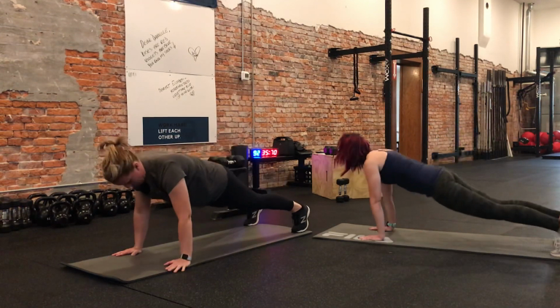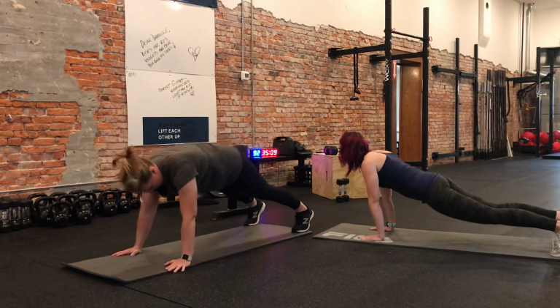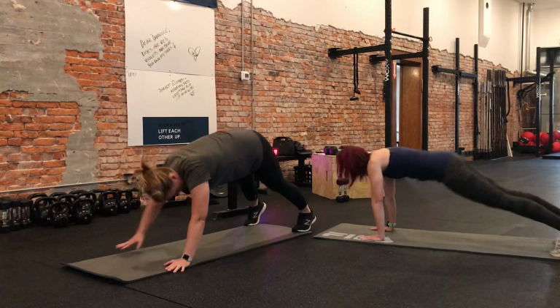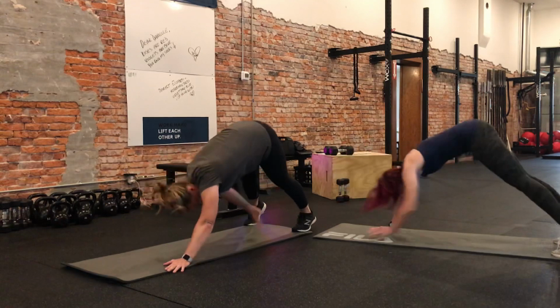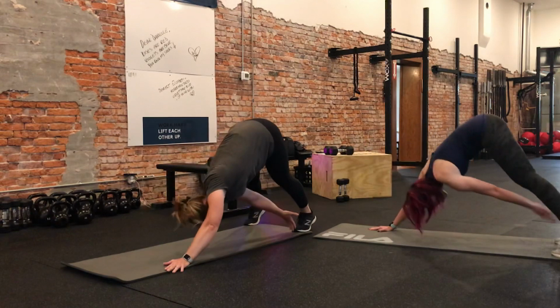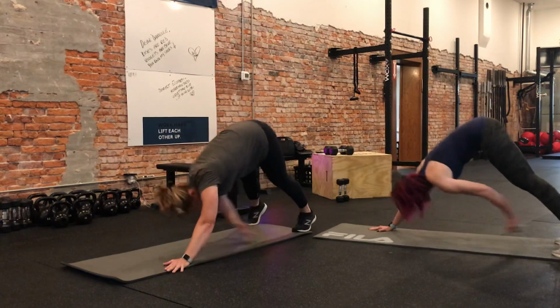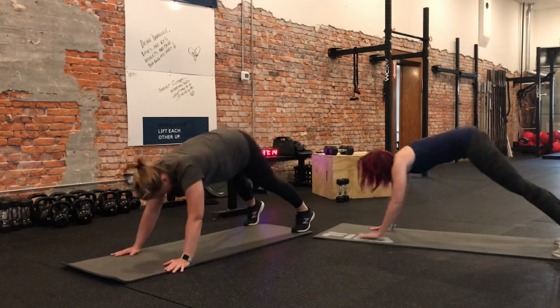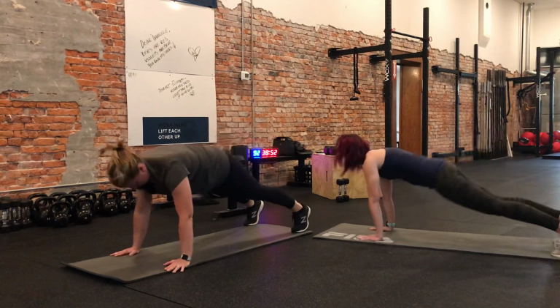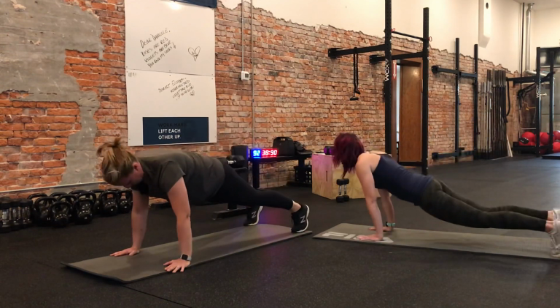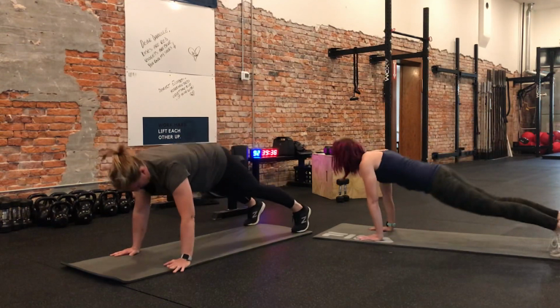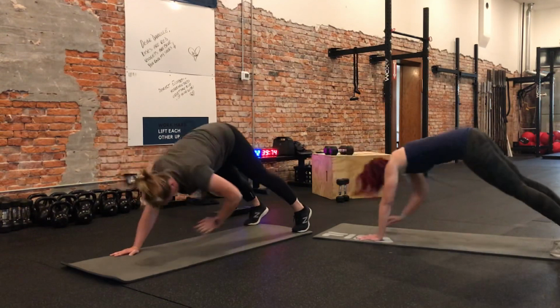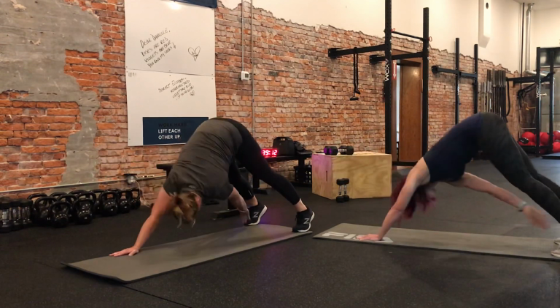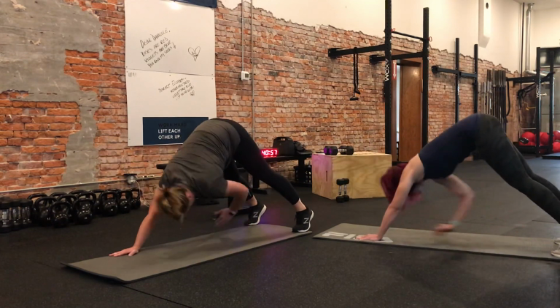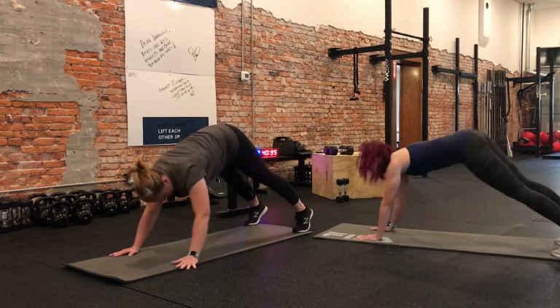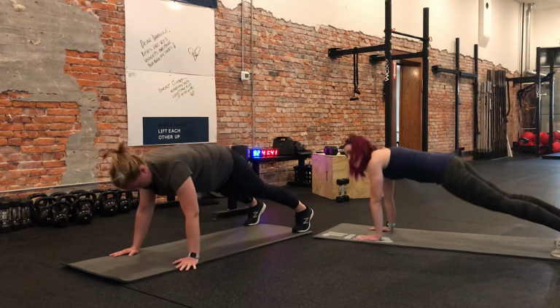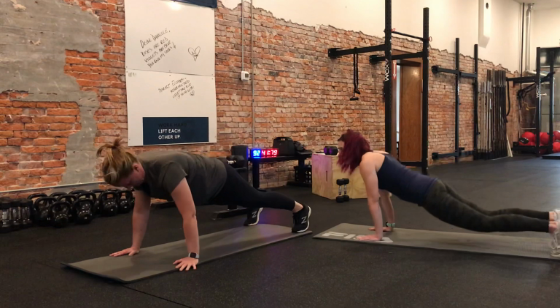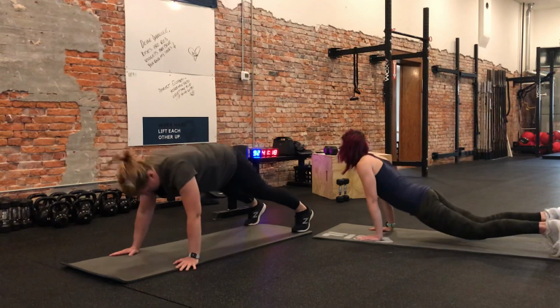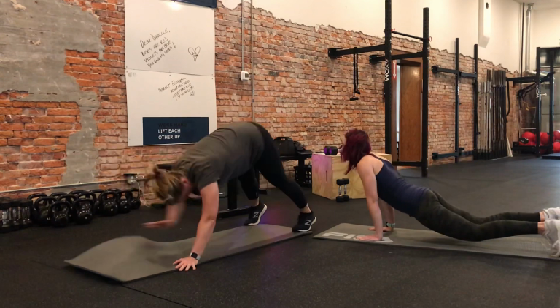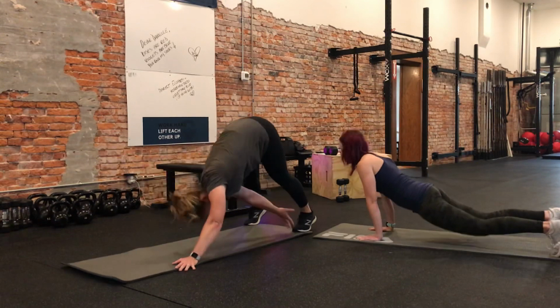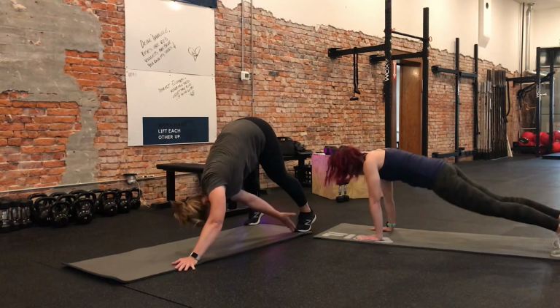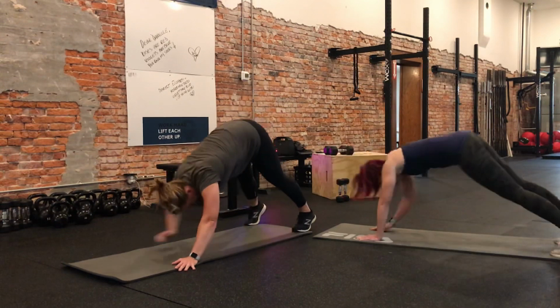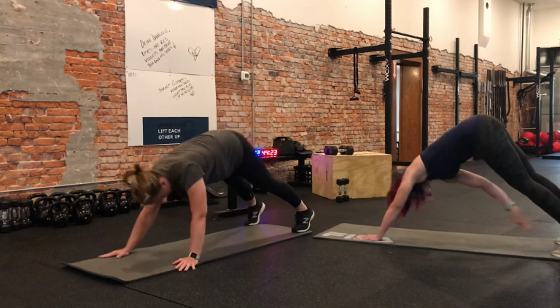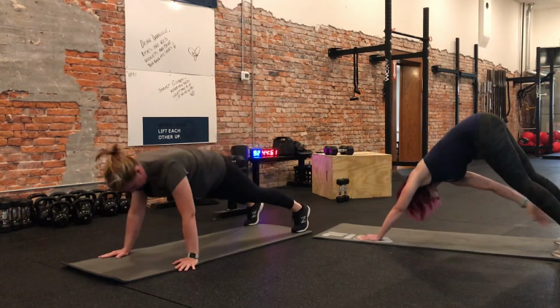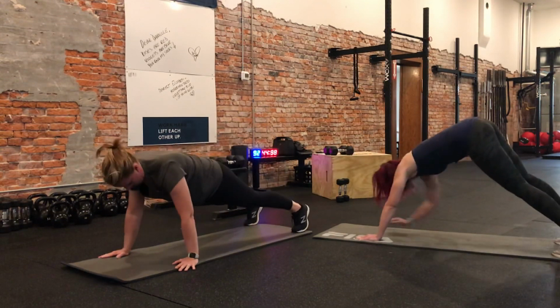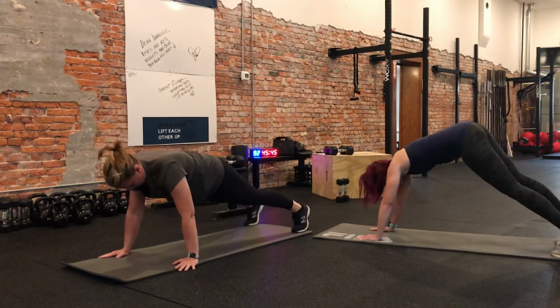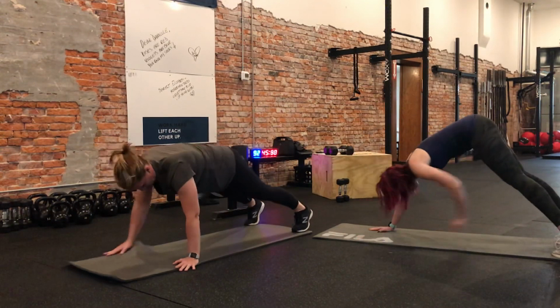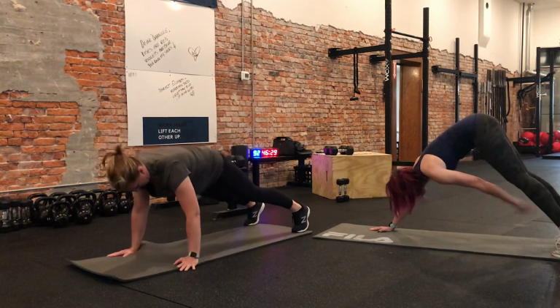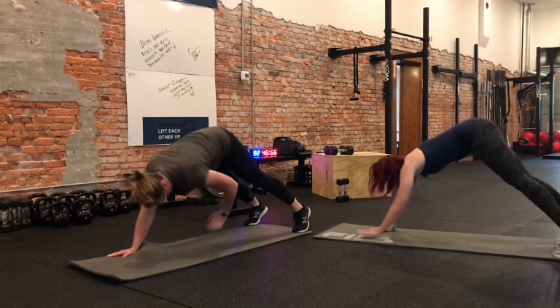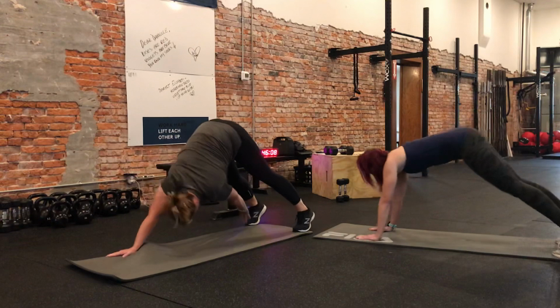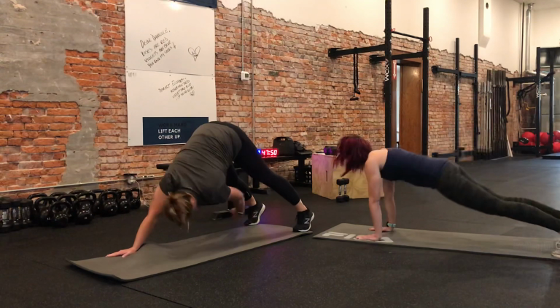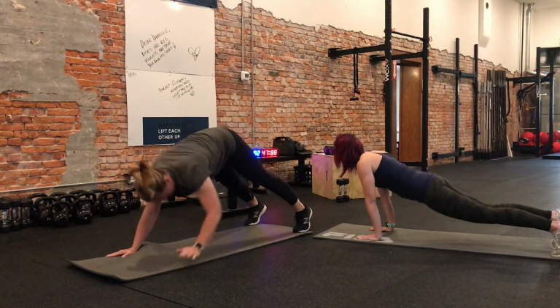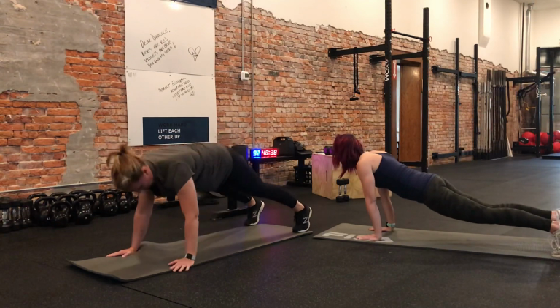Return to a neutral plank, then reach to the opposite foot, and return to a neutral plank. We want to avoid dropping our hips or keeping our rear end up. Remember, we return to plank.